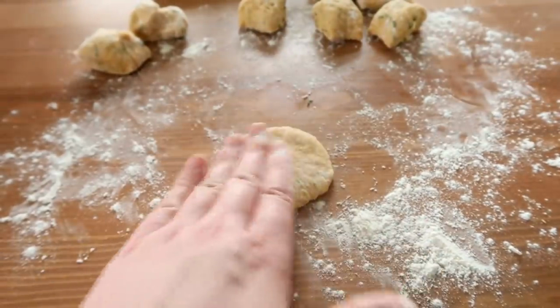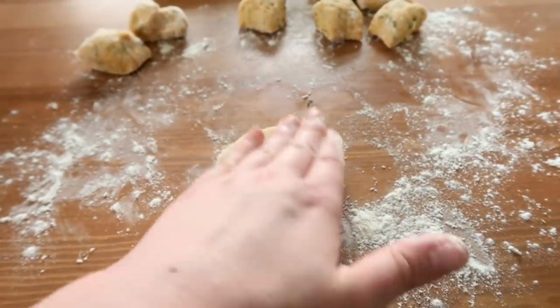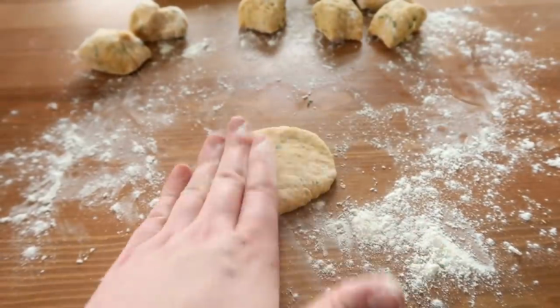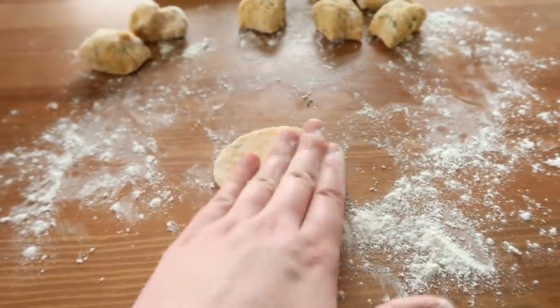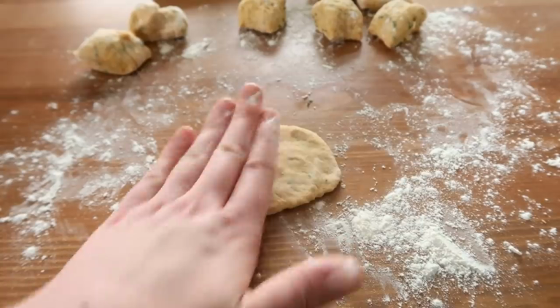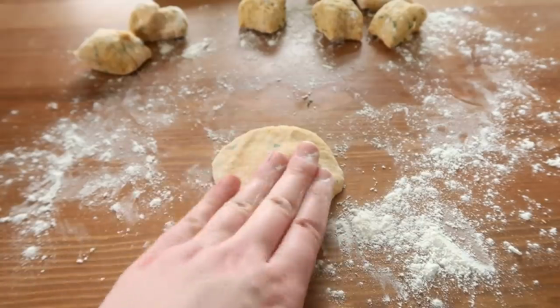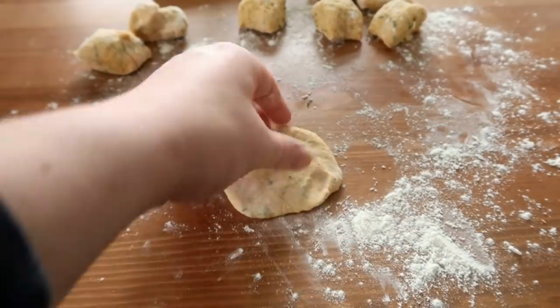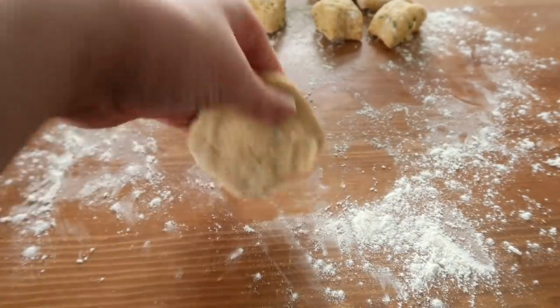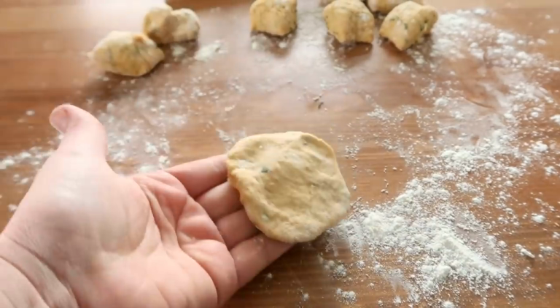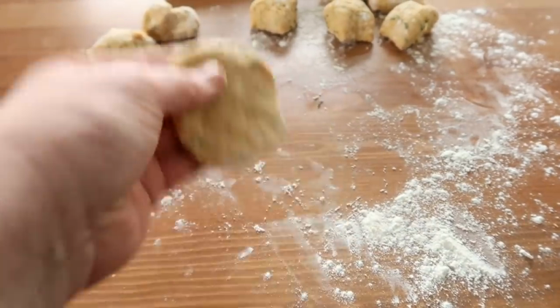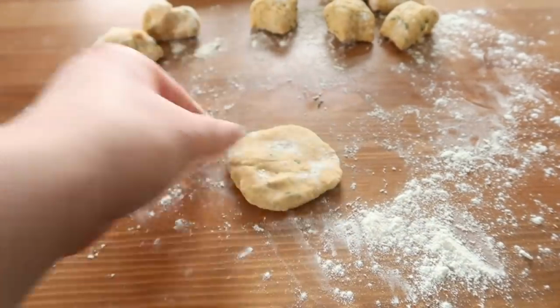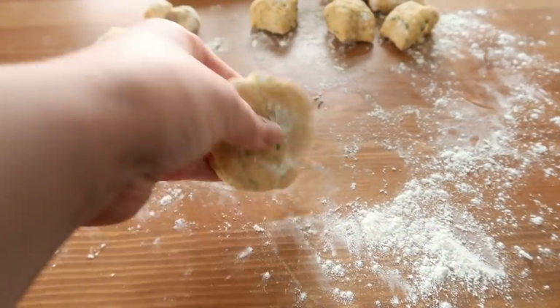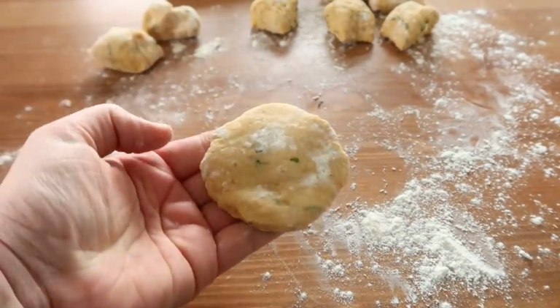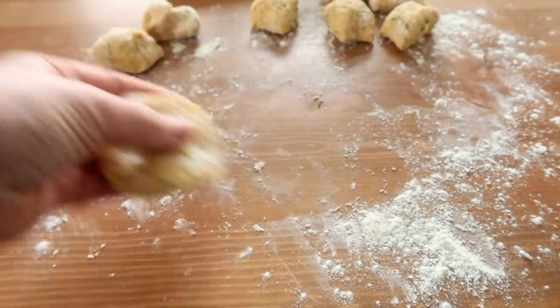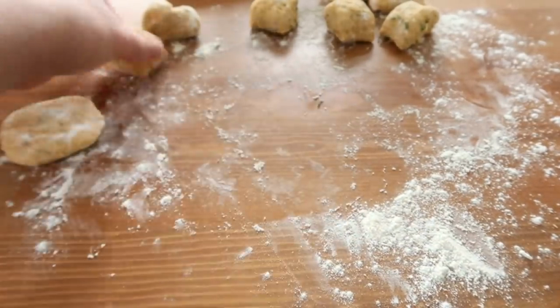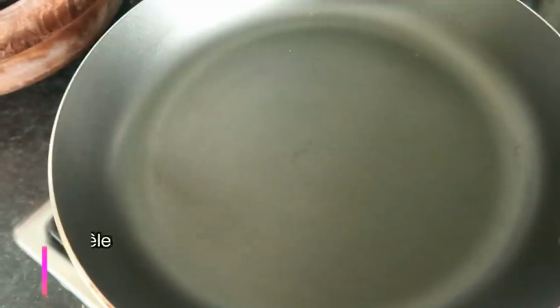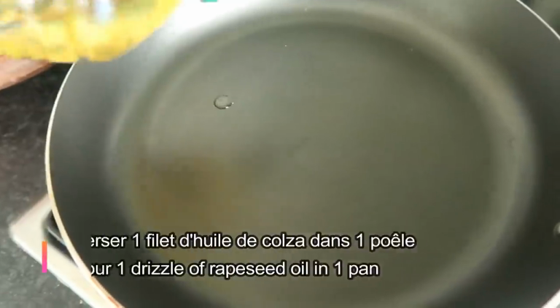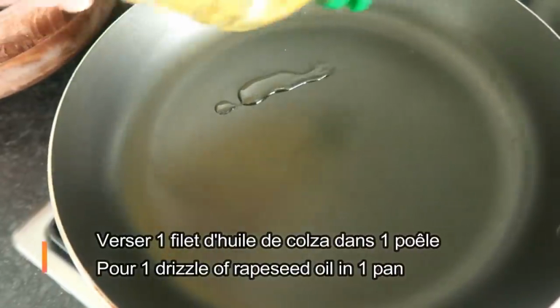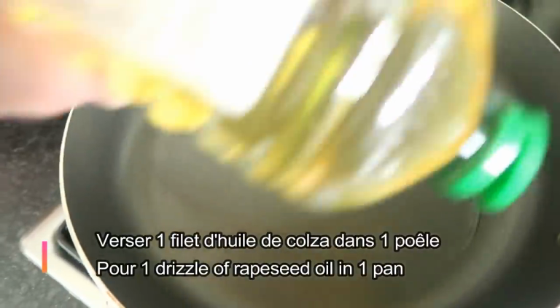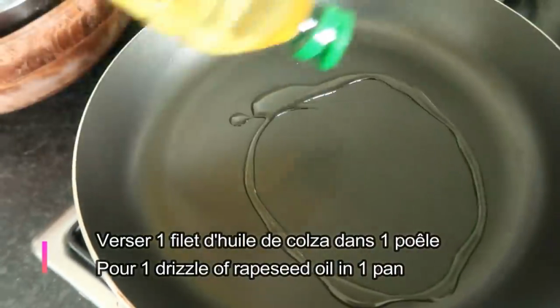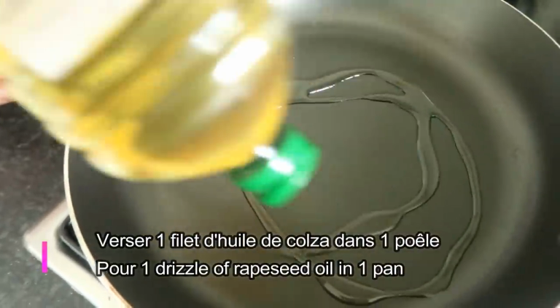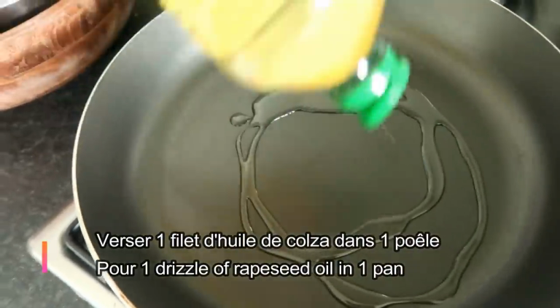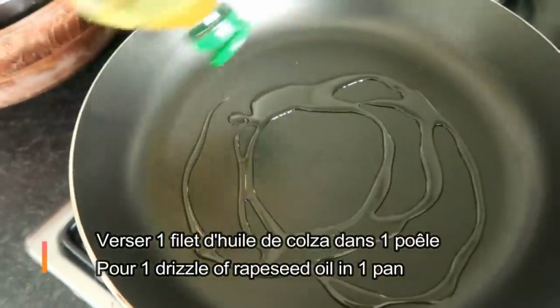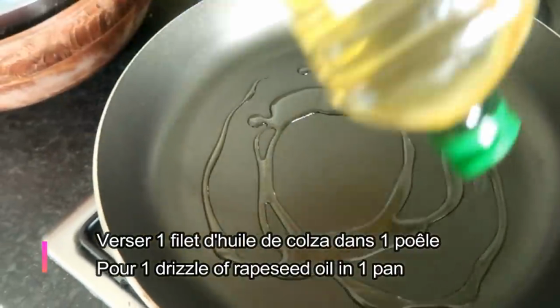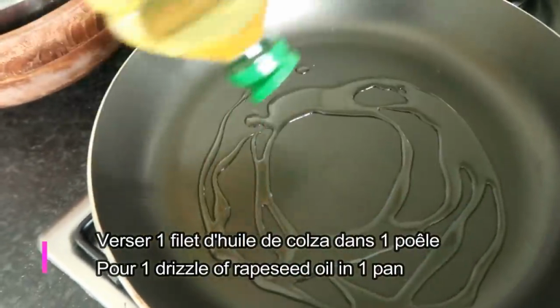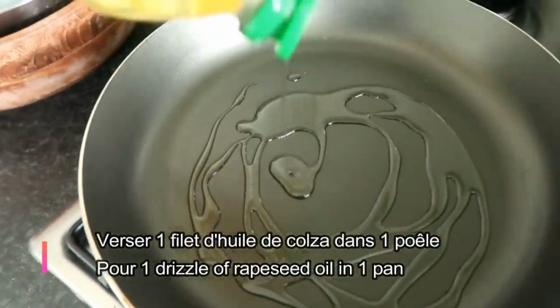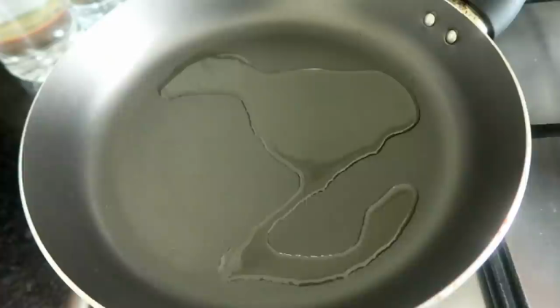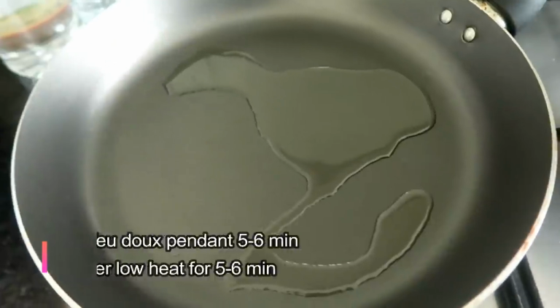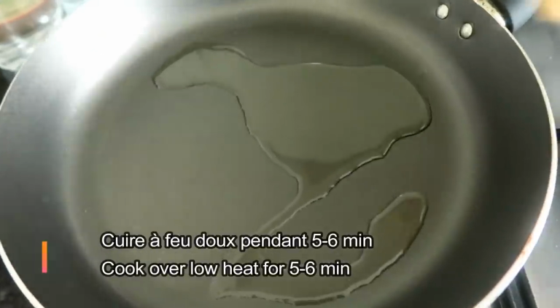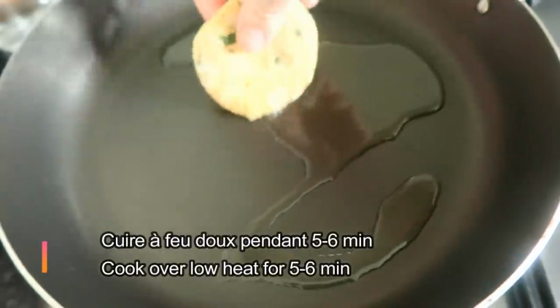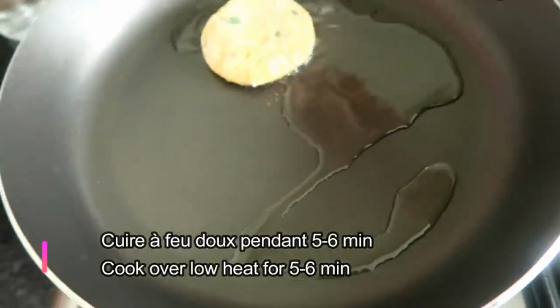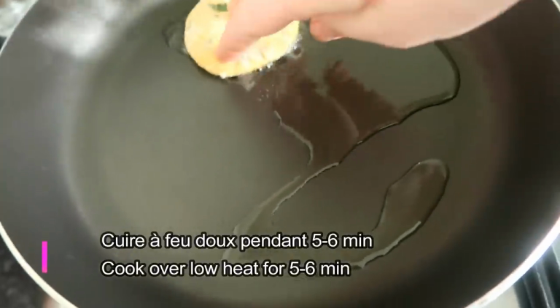Cut the rice into the pot, then add the rice into the pot. Let's put it on the pot. I'm going to put it on the pot.